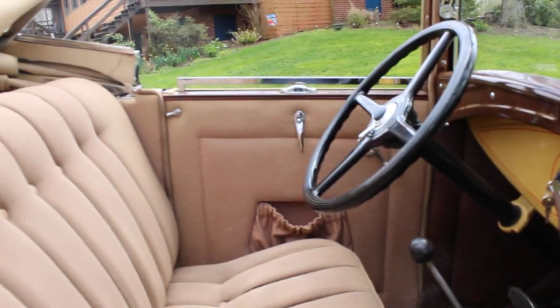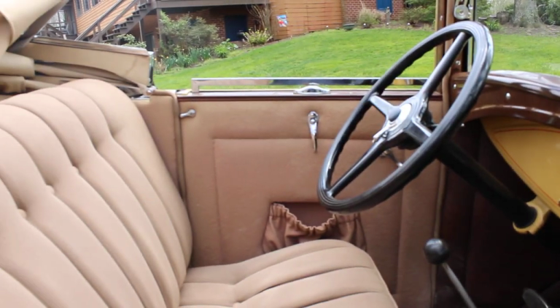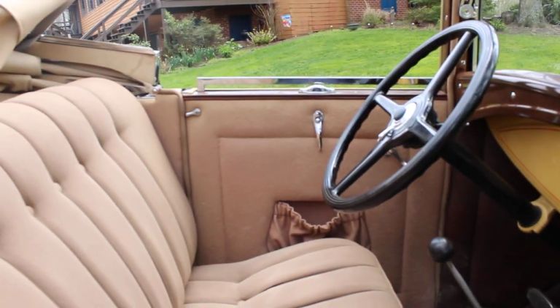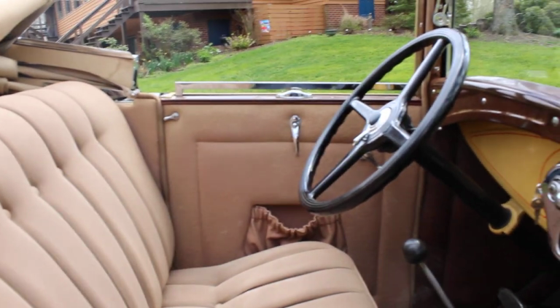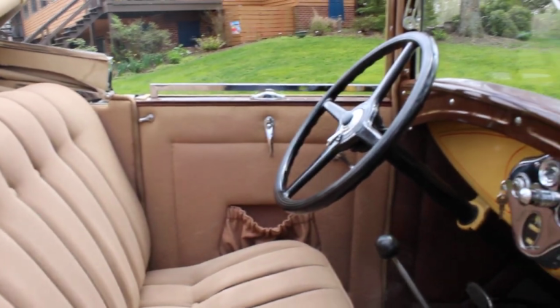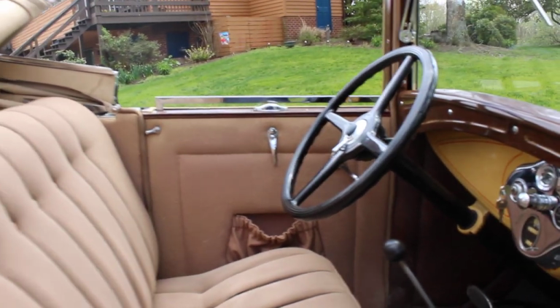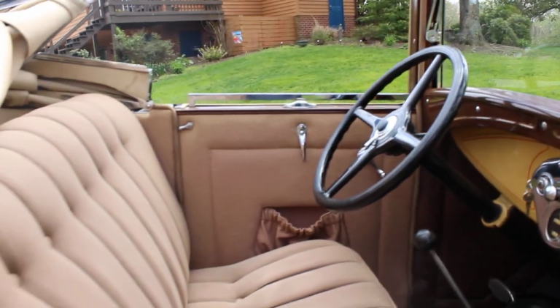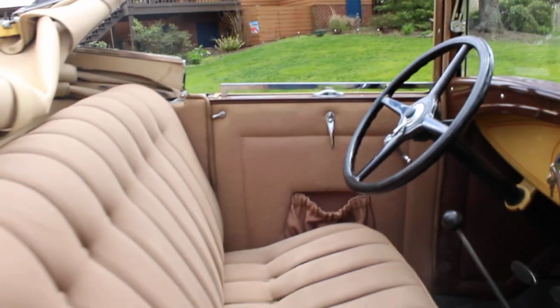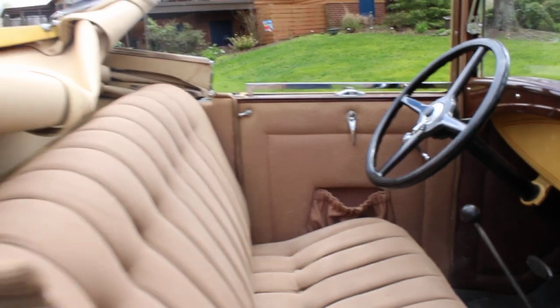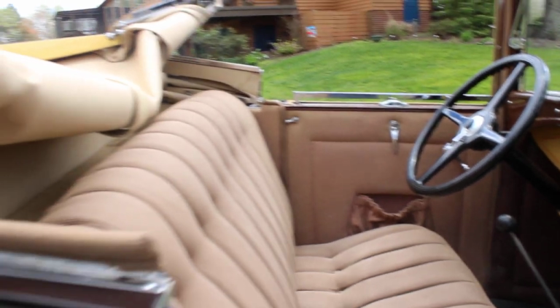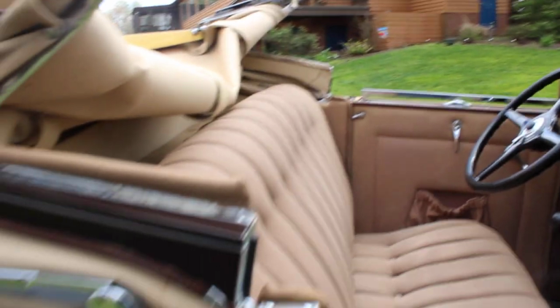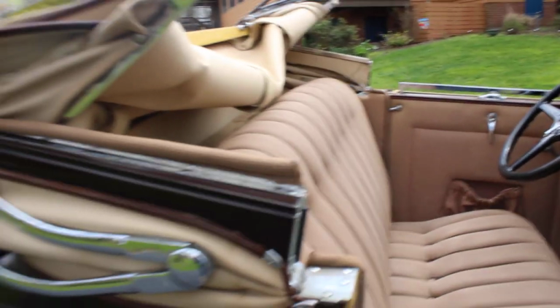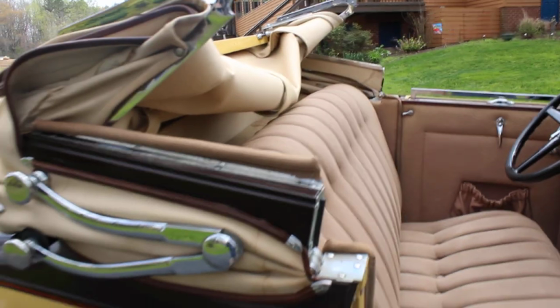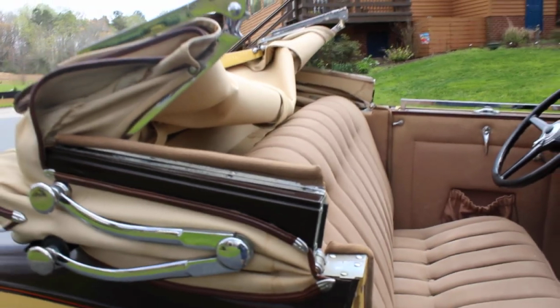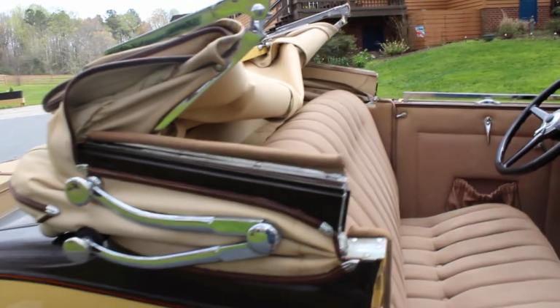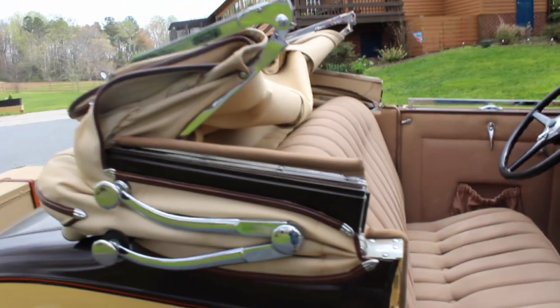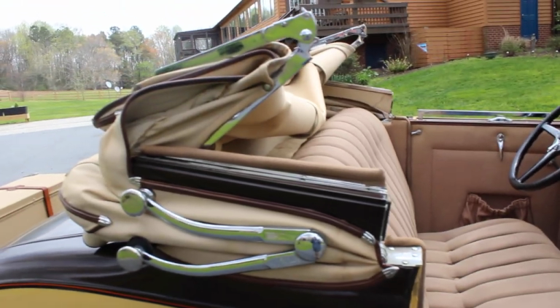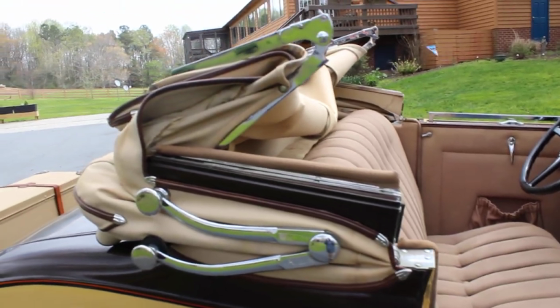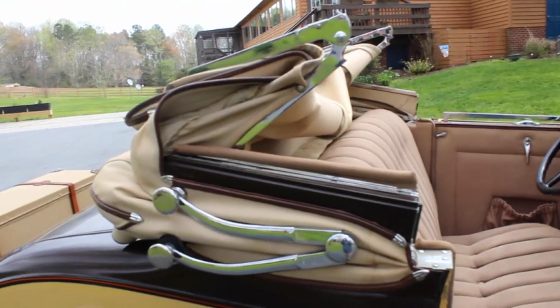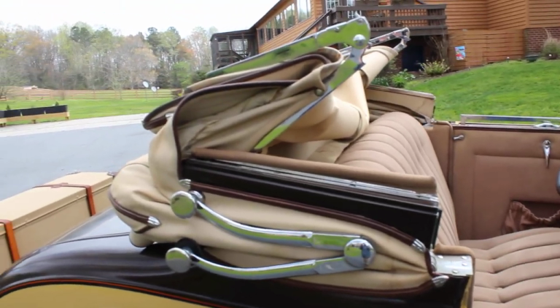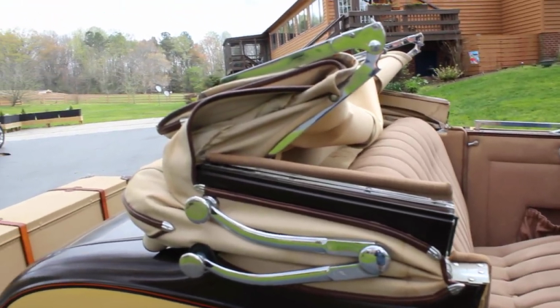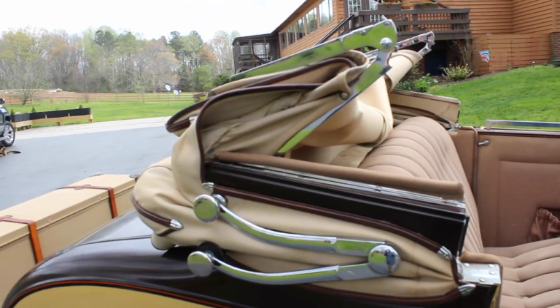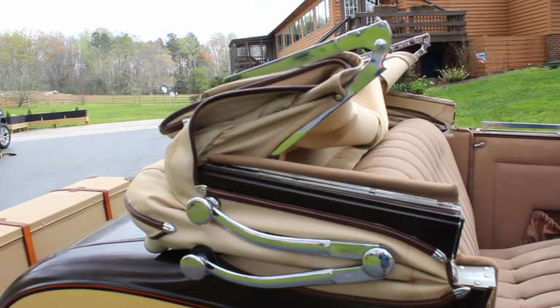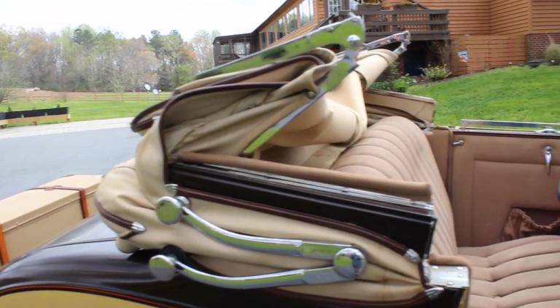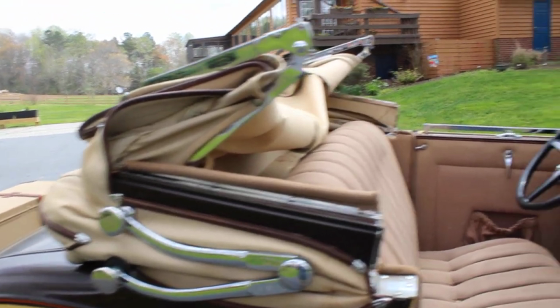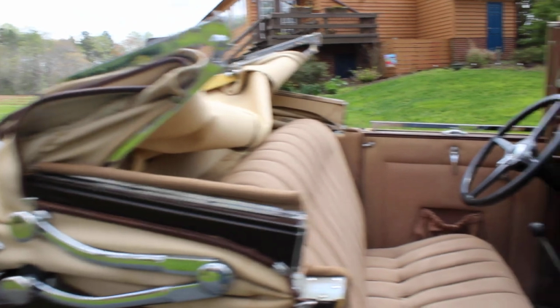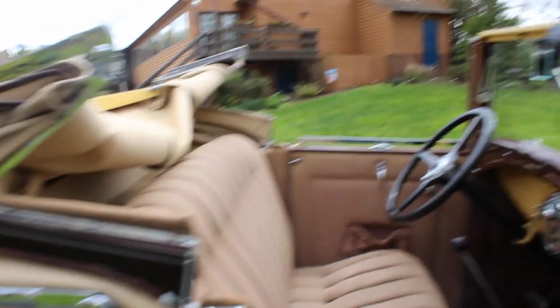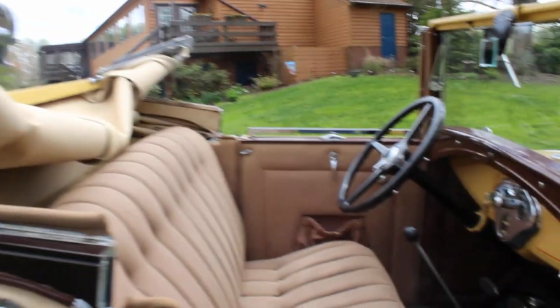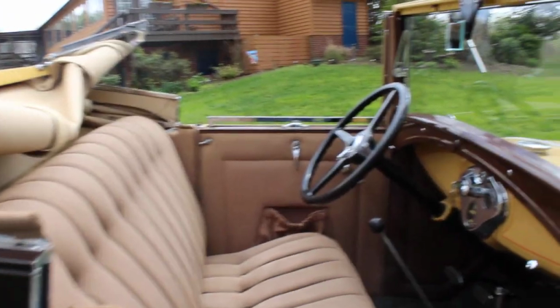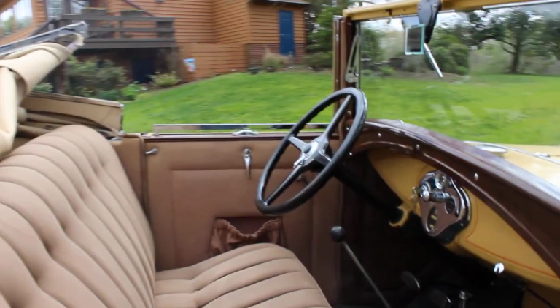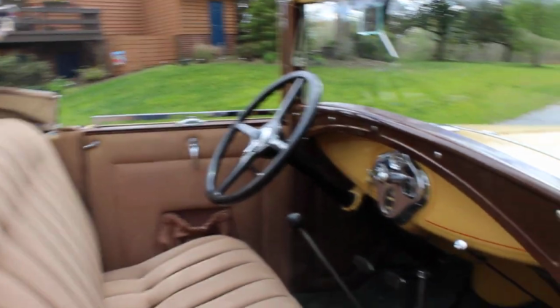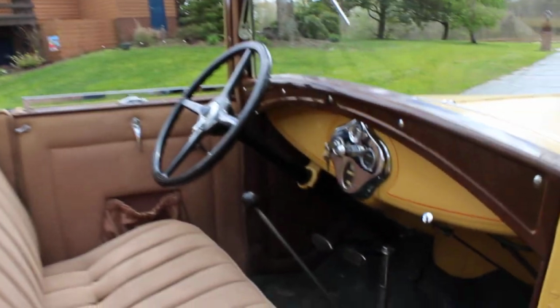The top comes up and down flawlessly. As you can see, everything has been at one time re-chromed and re-plated. It was a very extensive restoration when it was done.